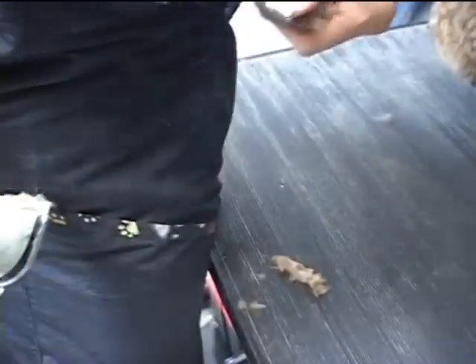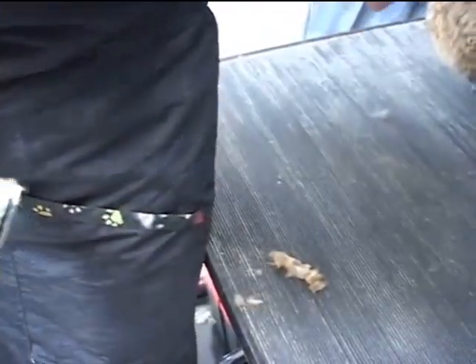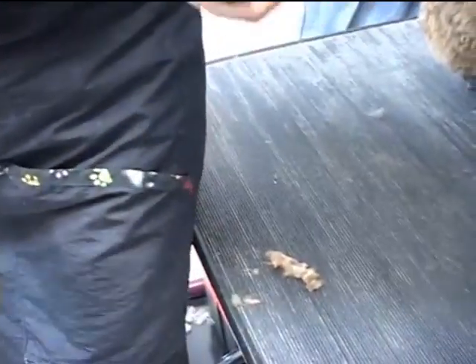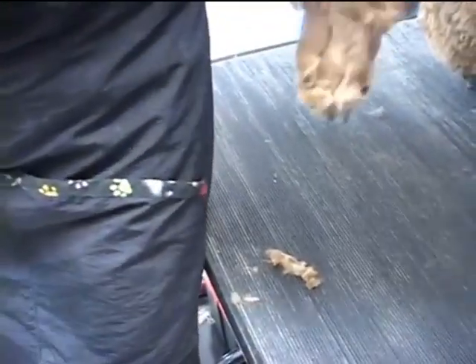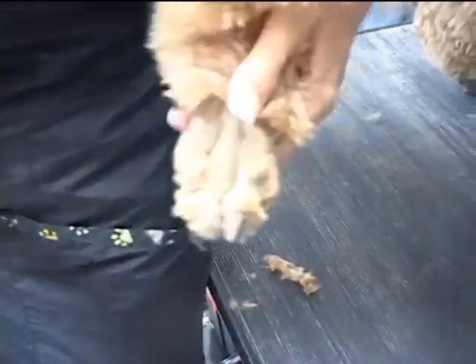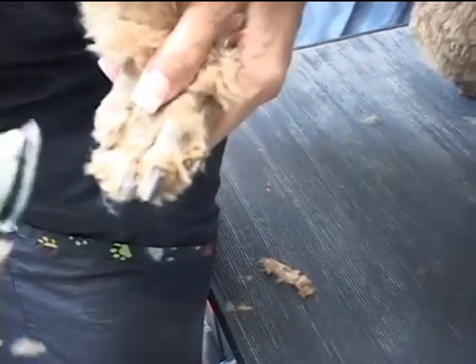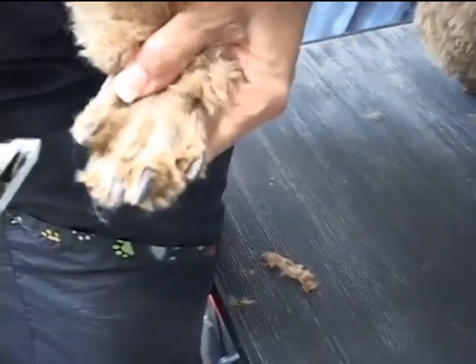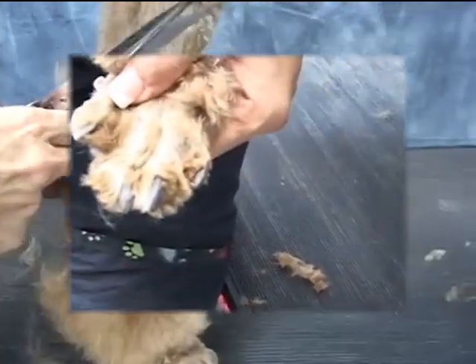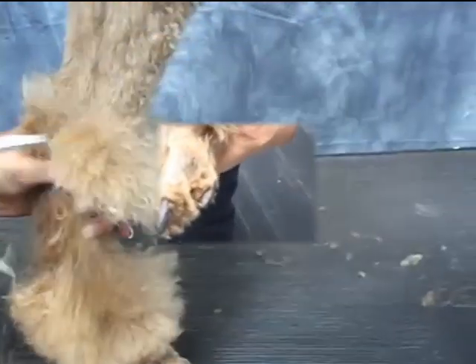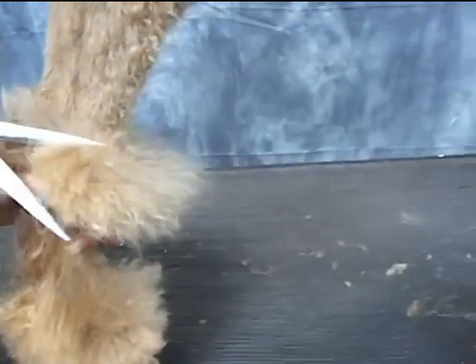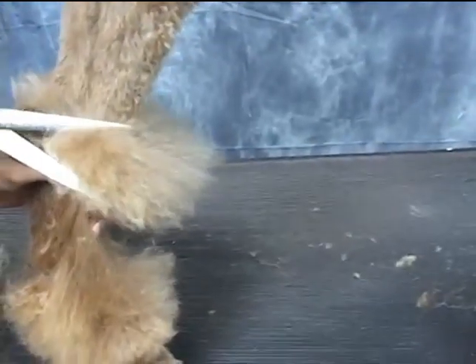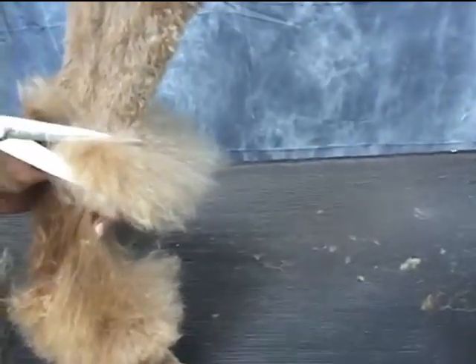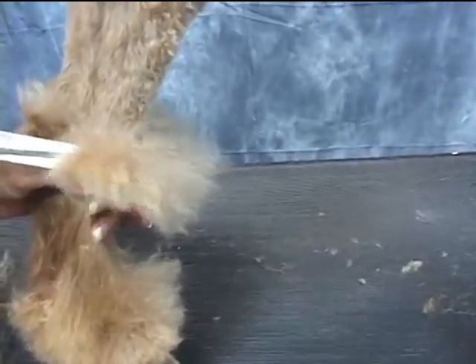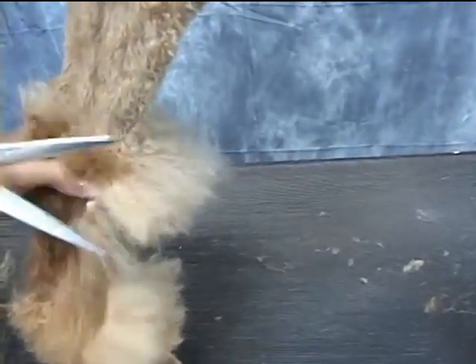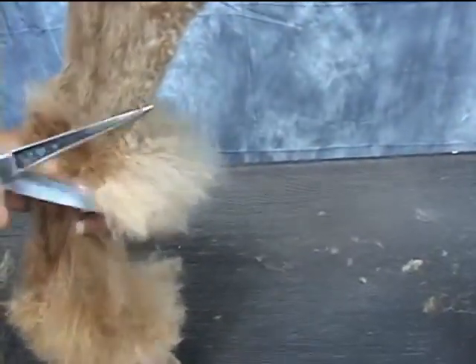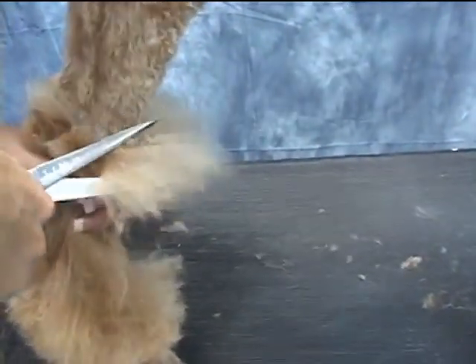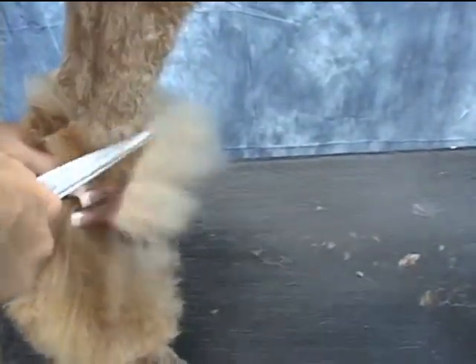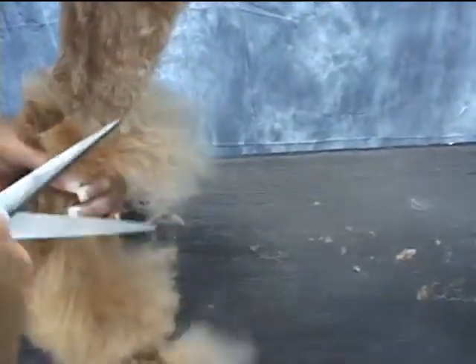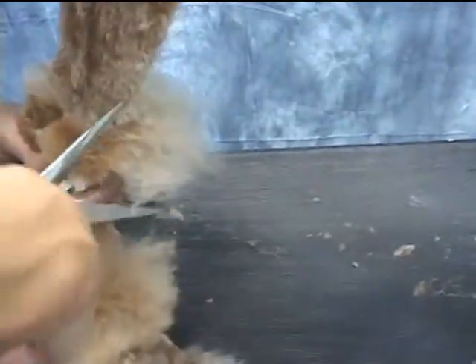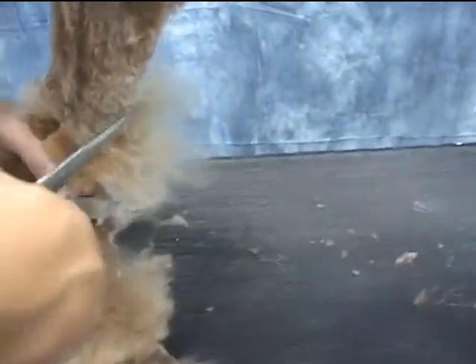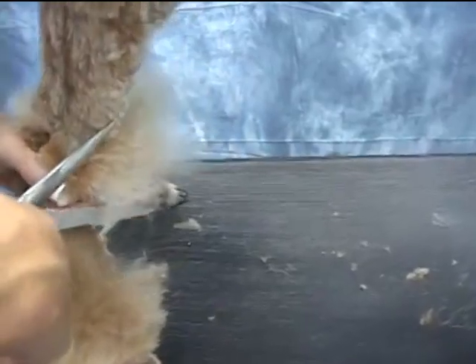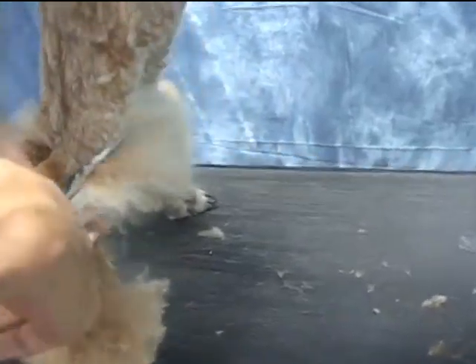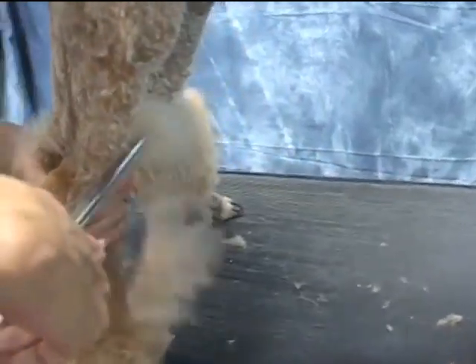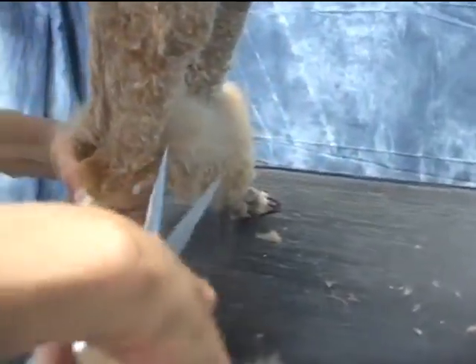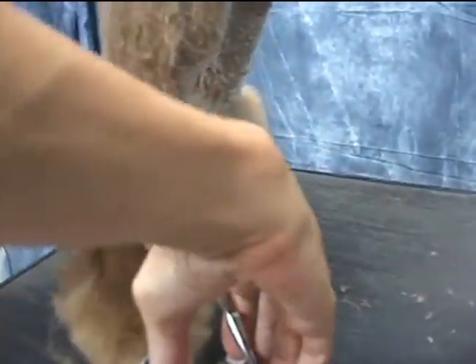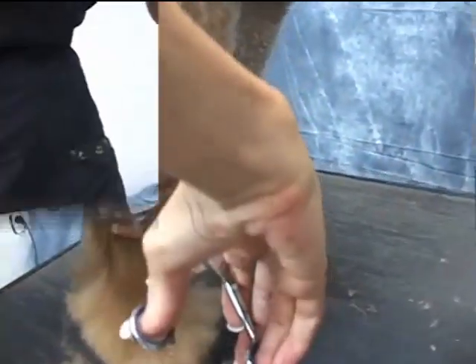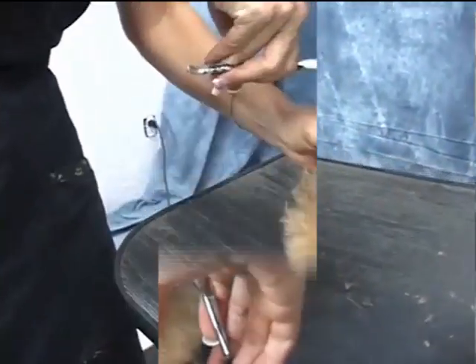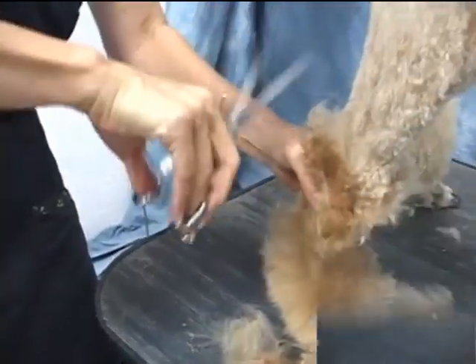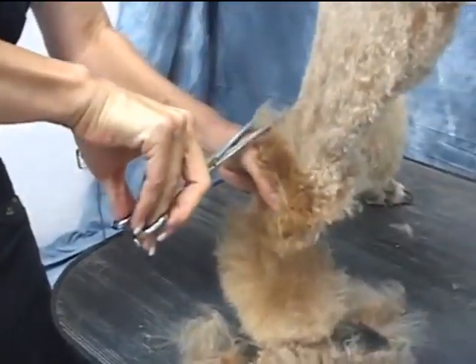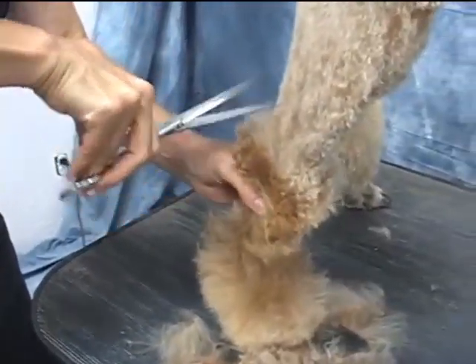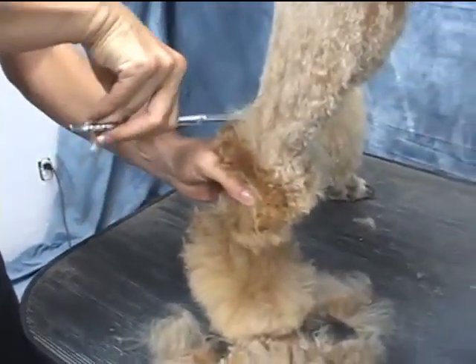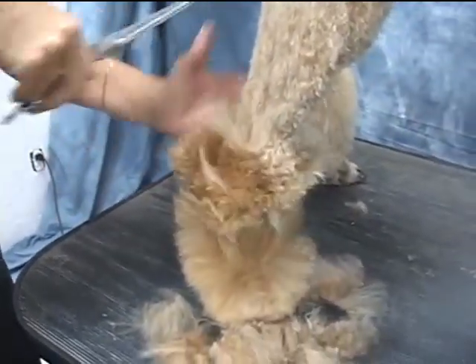This is the important part right here. This is nothing neat — it's just getting most of the hair off.